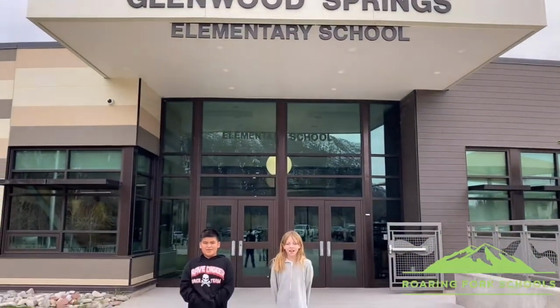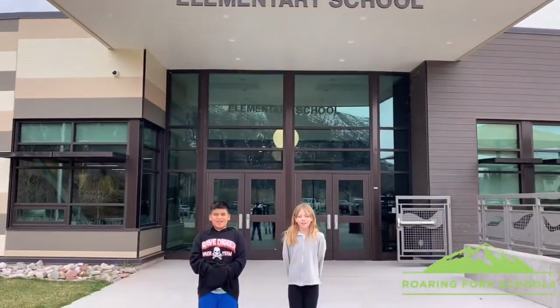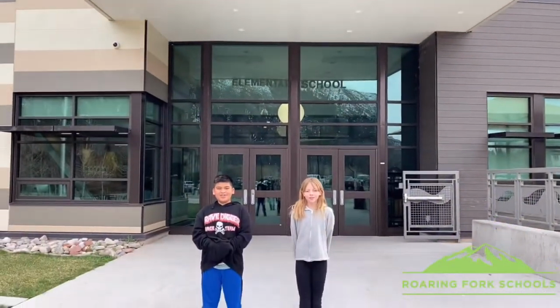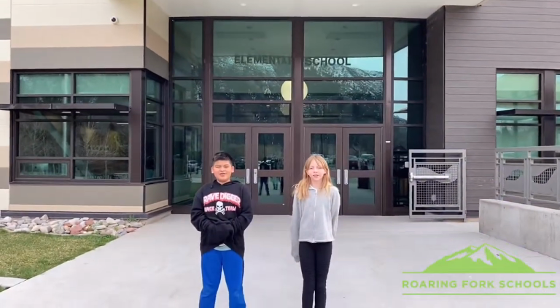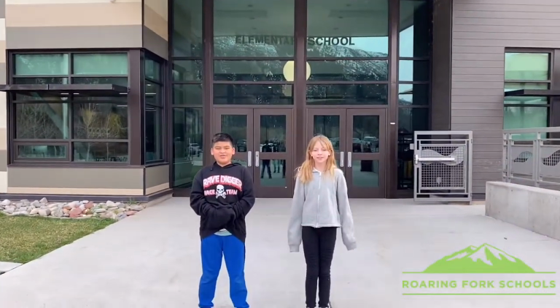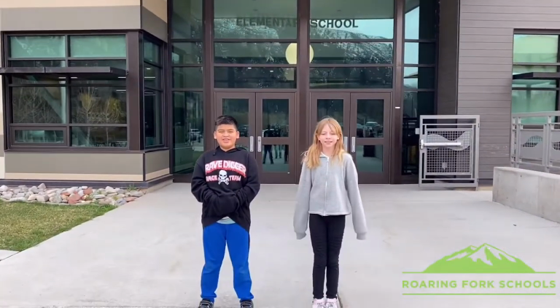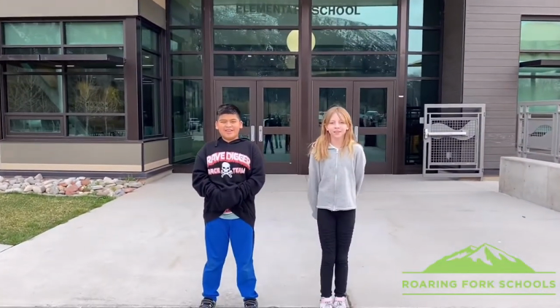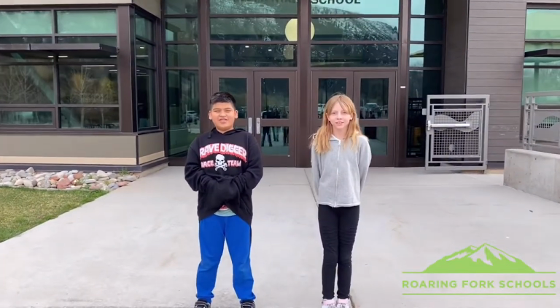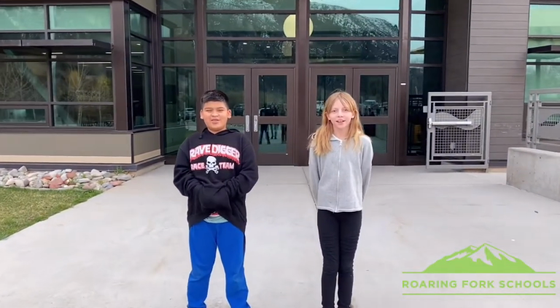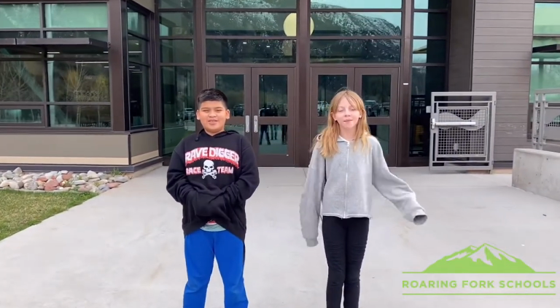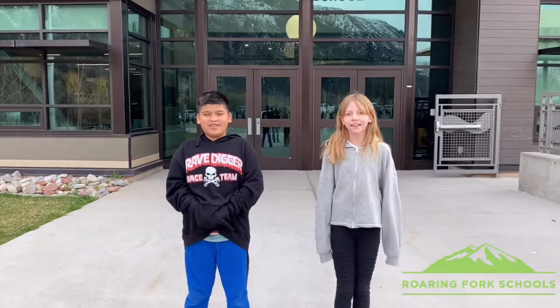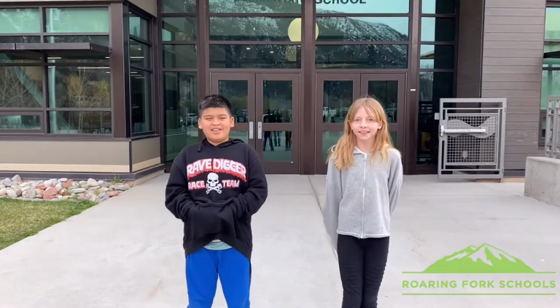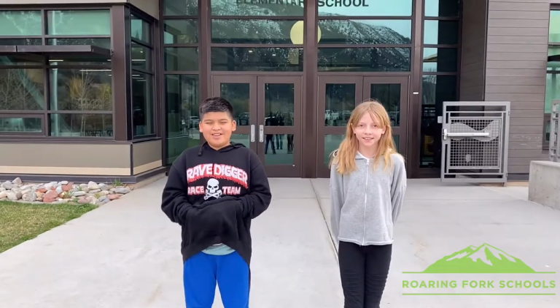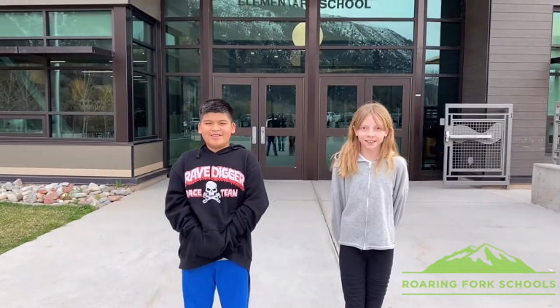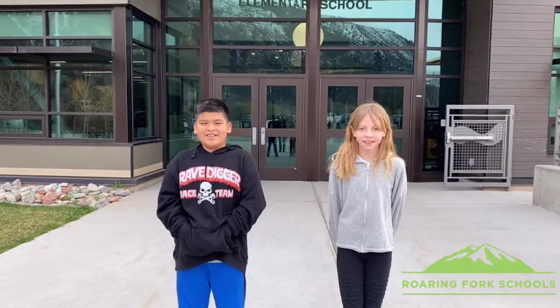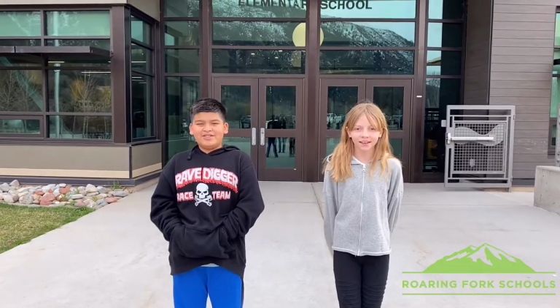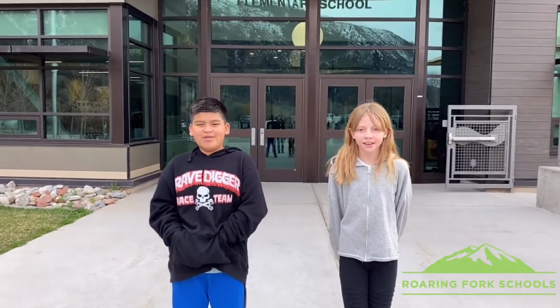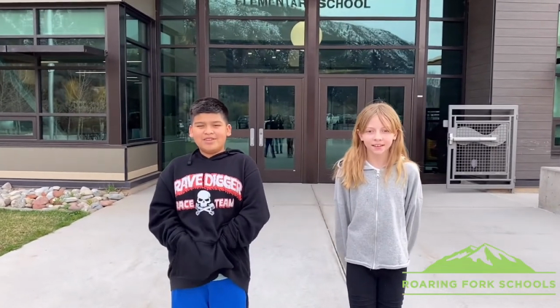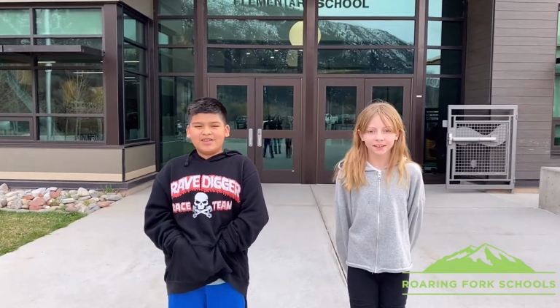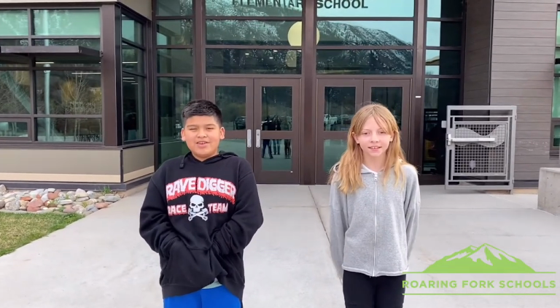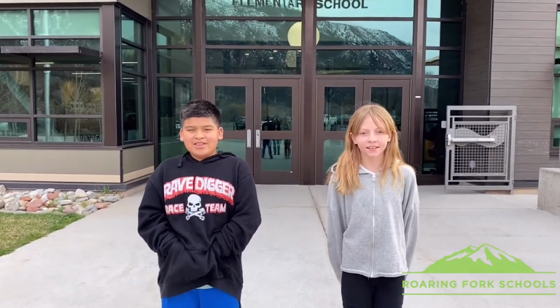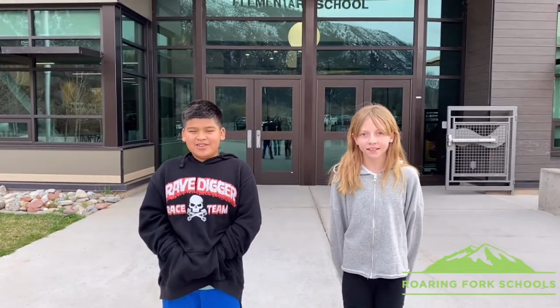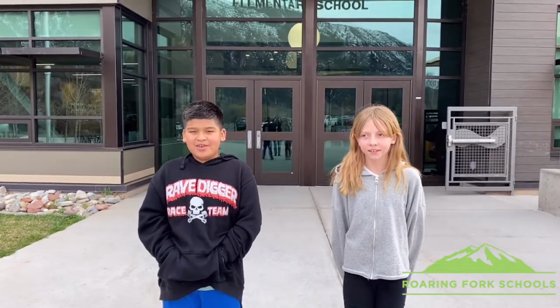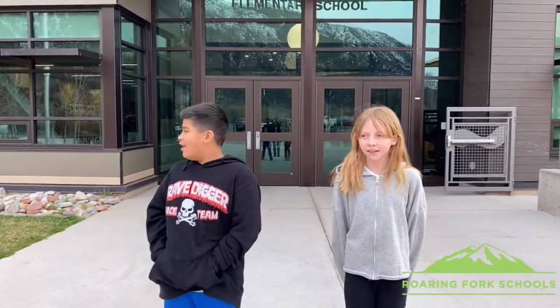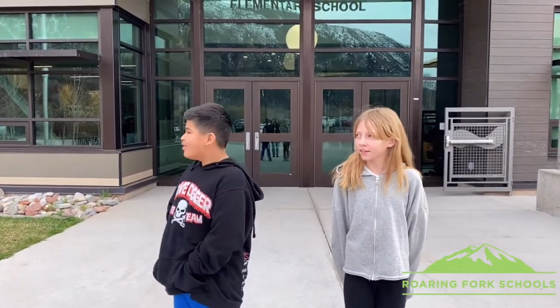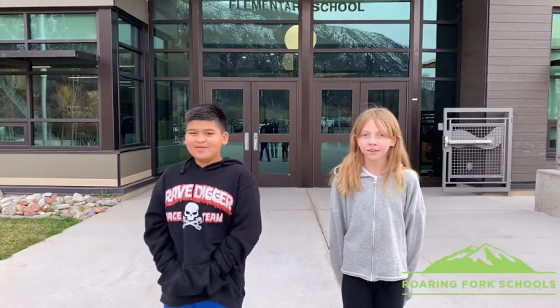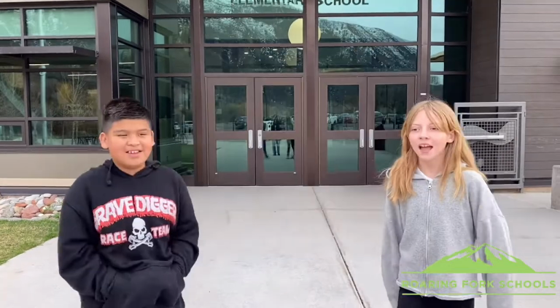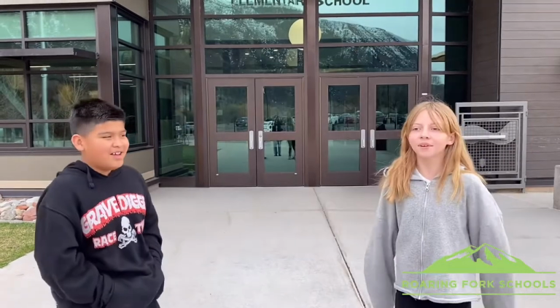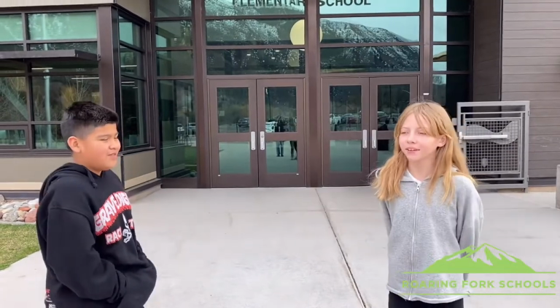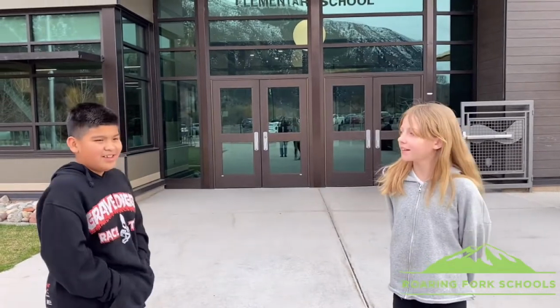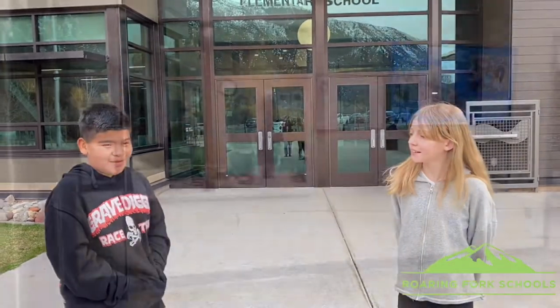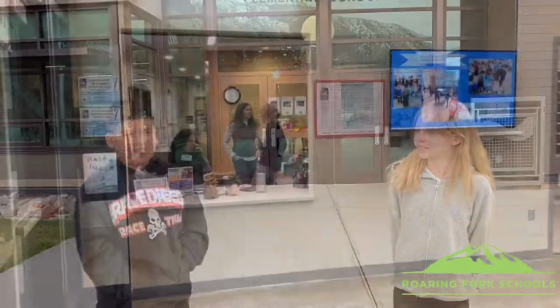Welcome to Grandwood Springs Elementary School. I'm Allie and I'm Maddie Rear. Today we'll be taking you on a tour around the school. I'm in fifth grade and I'm in fifth grade.